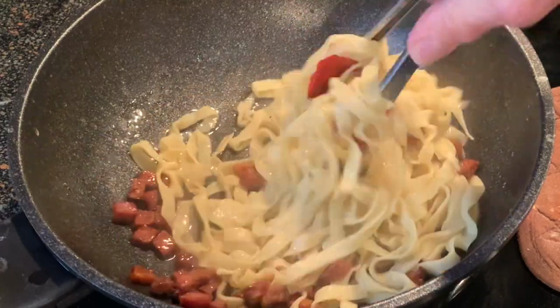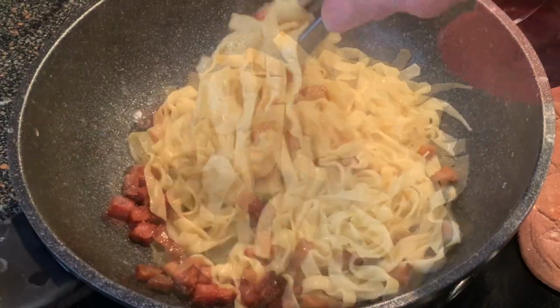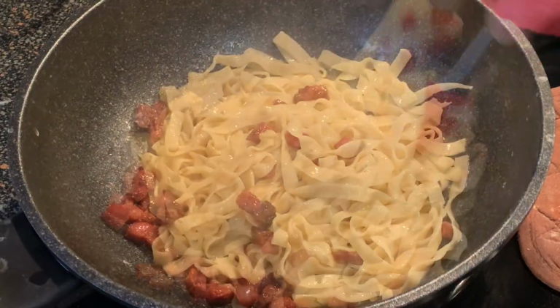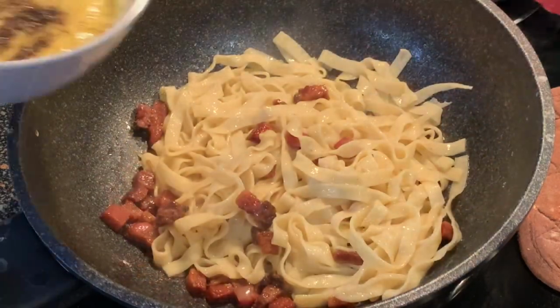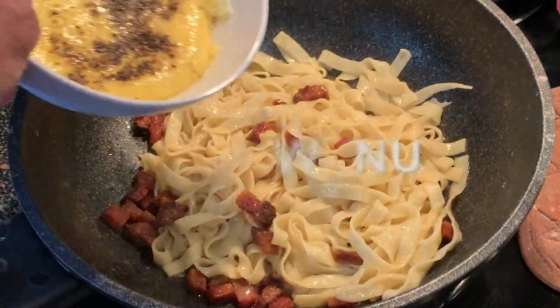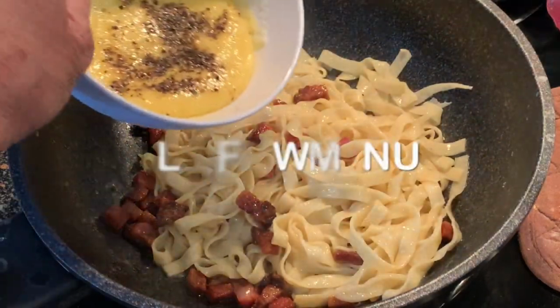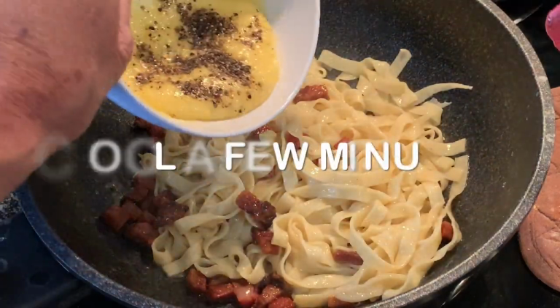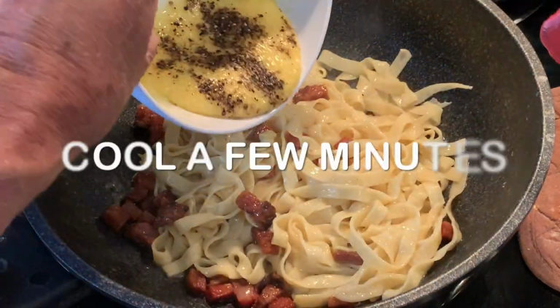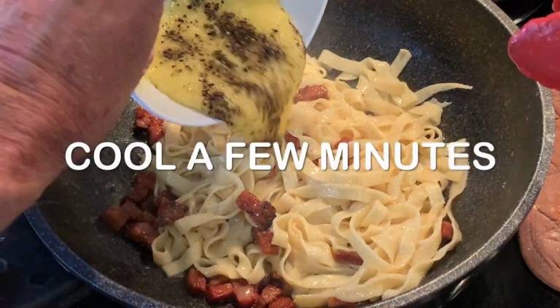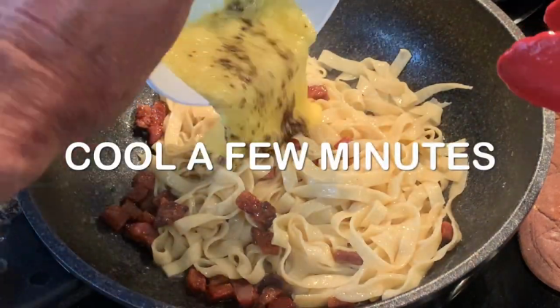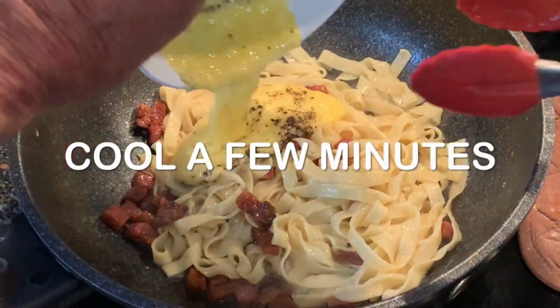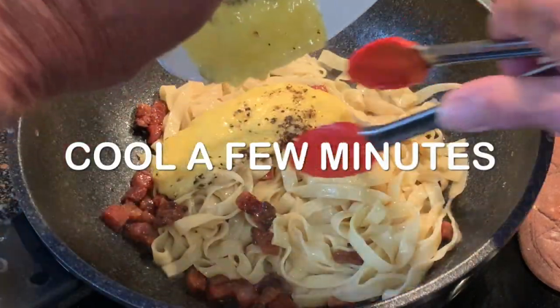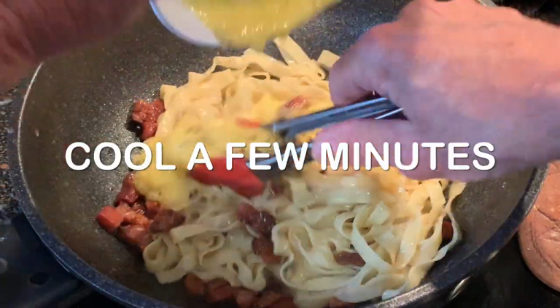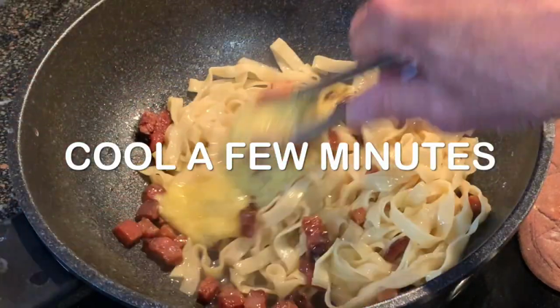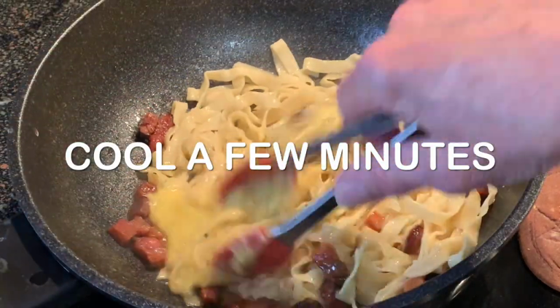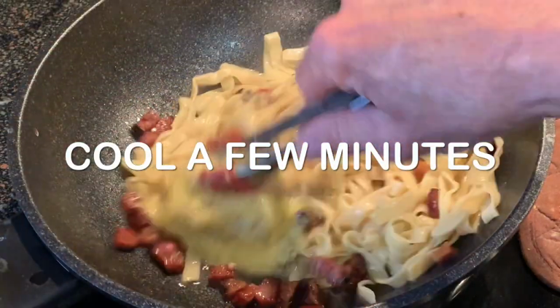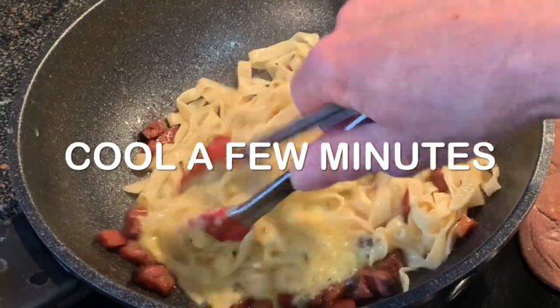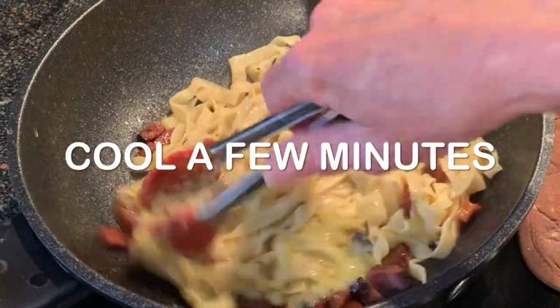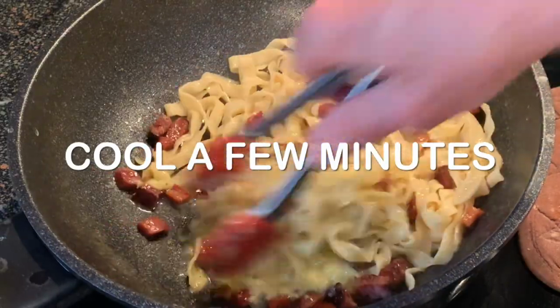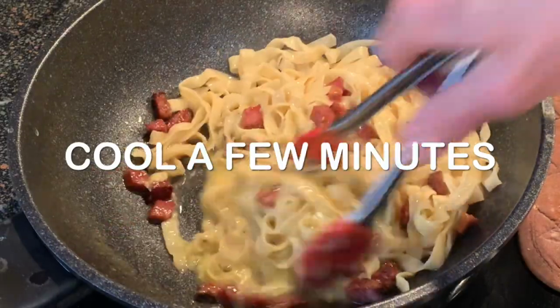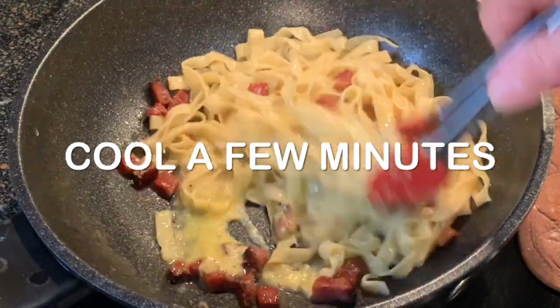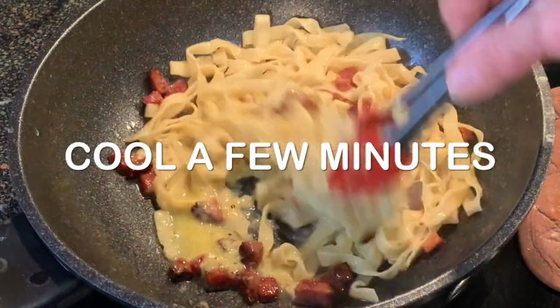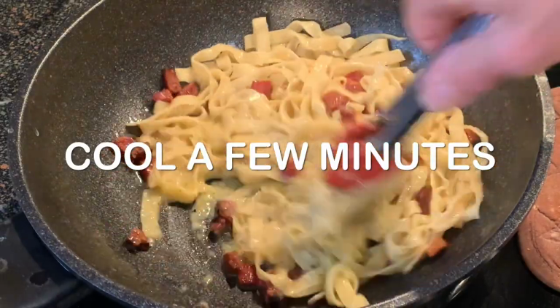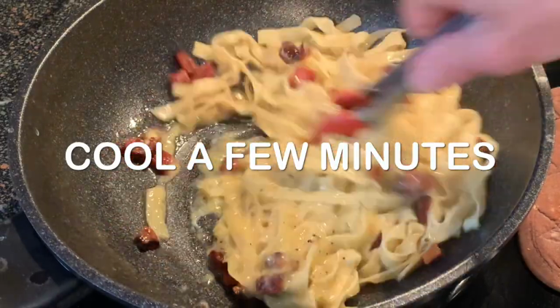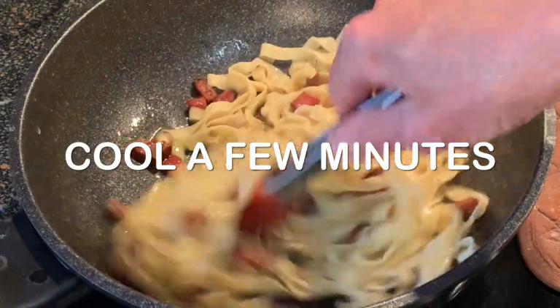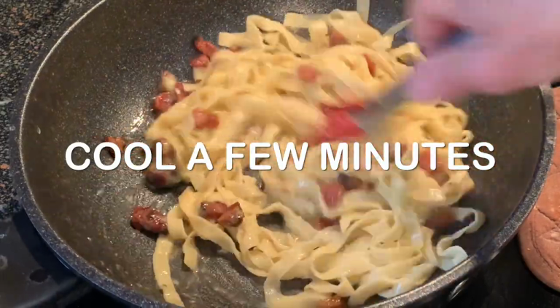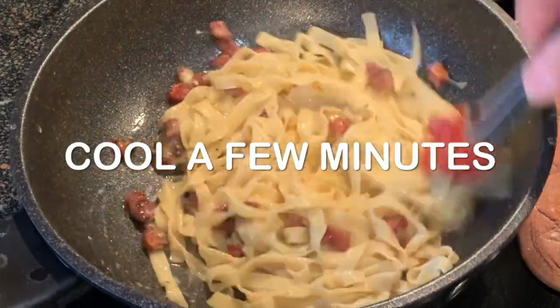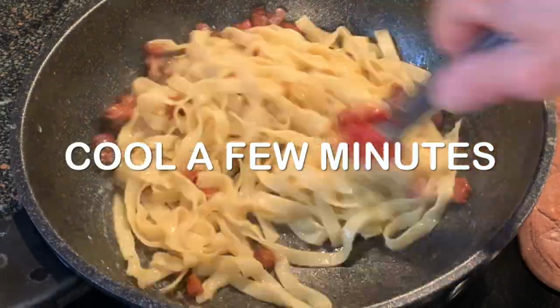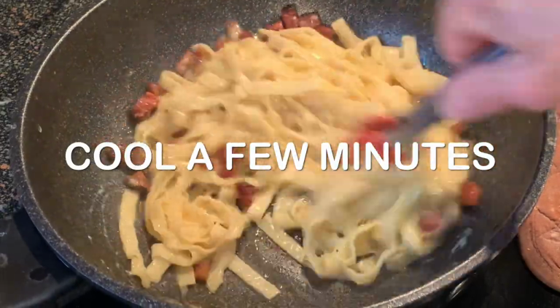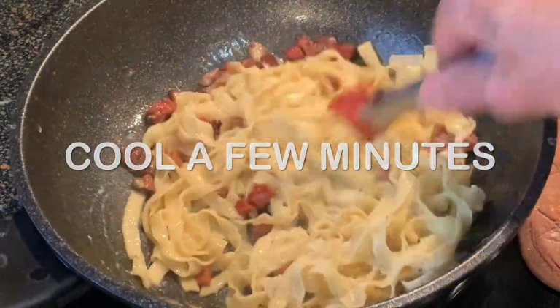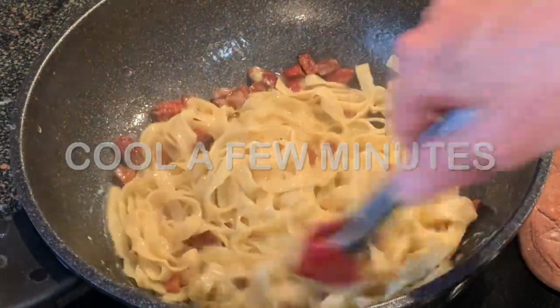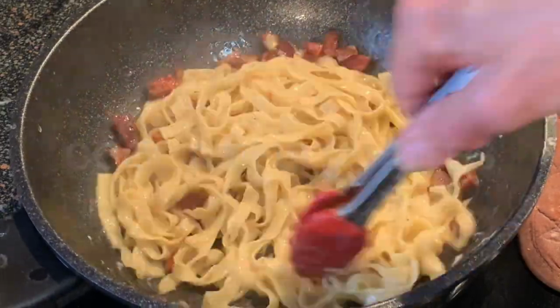Let it cool a little bit, then add your egg and cheese pepper mixture. You don't want scrambled eggs so you've got to let it cool. Continue to mix until a creamy sauce develops.